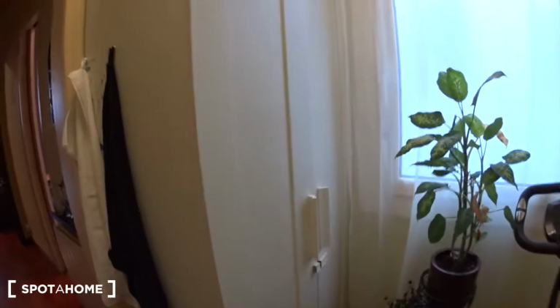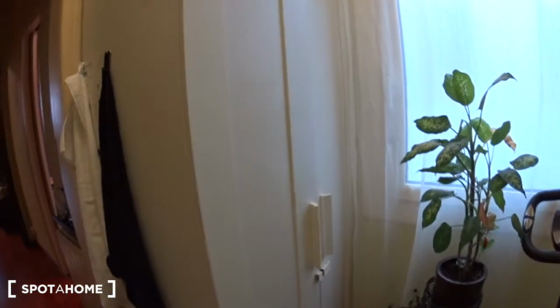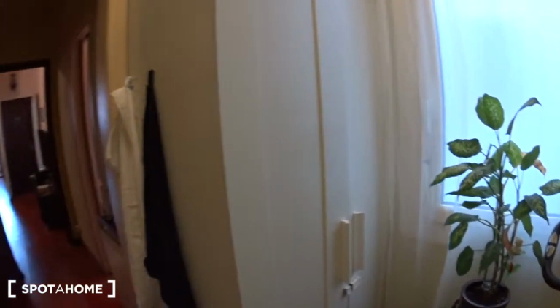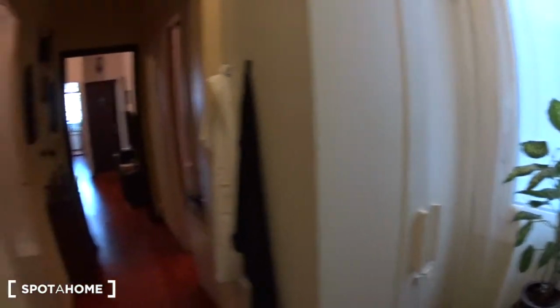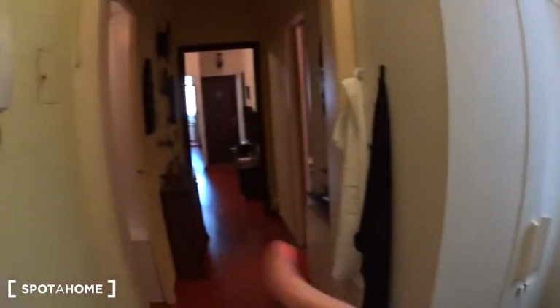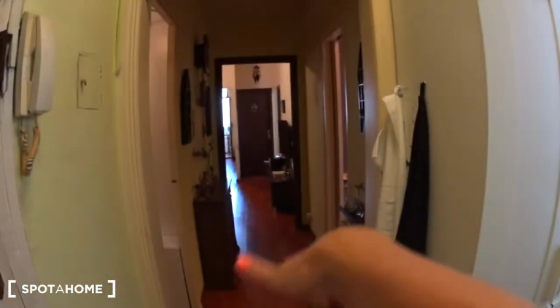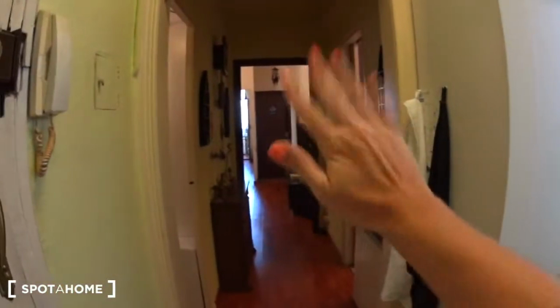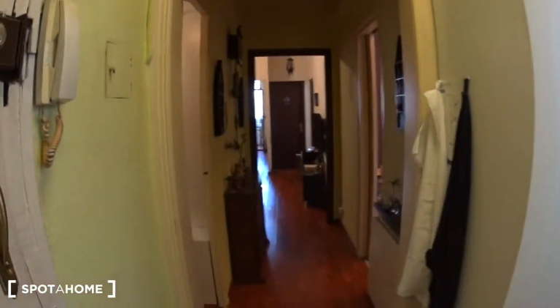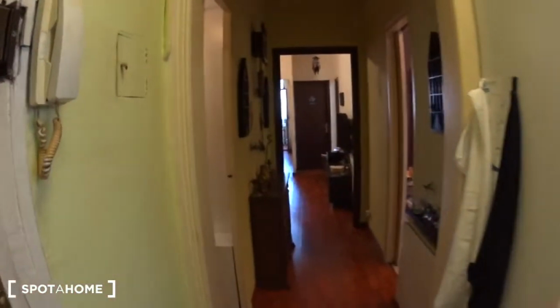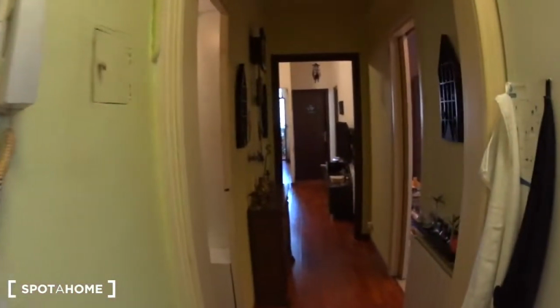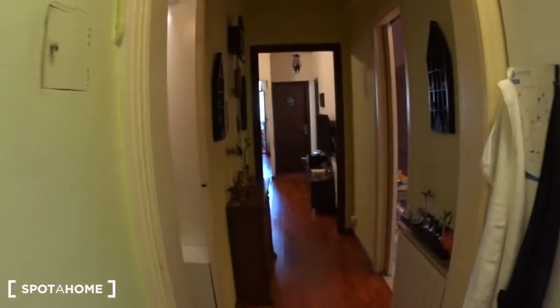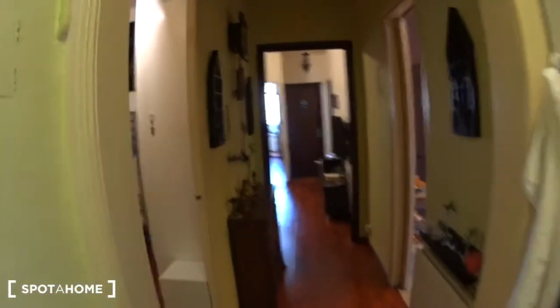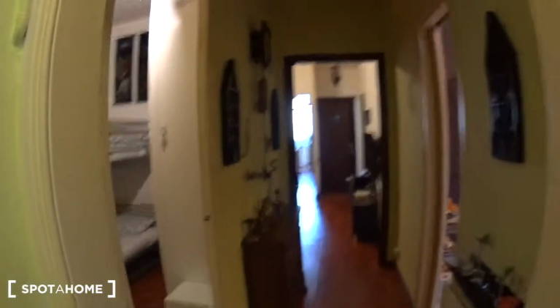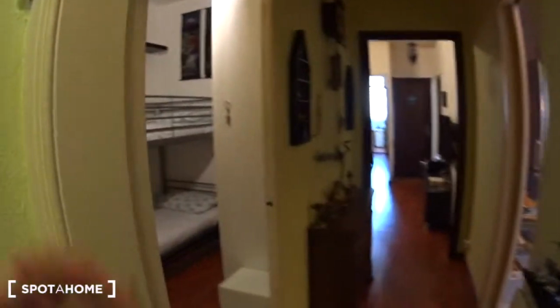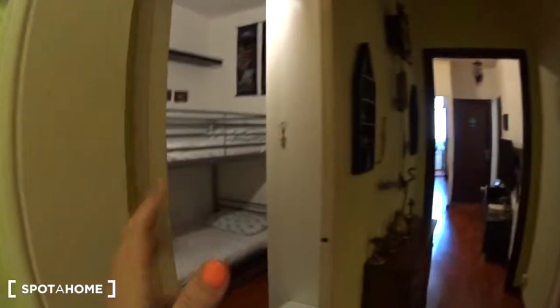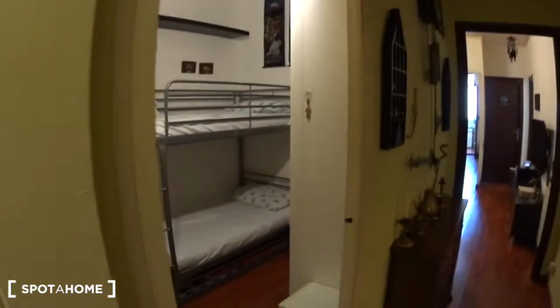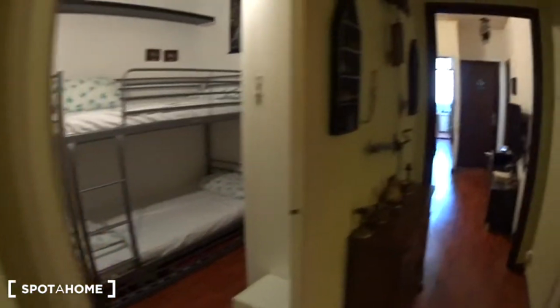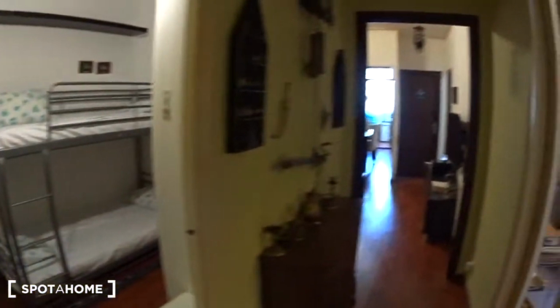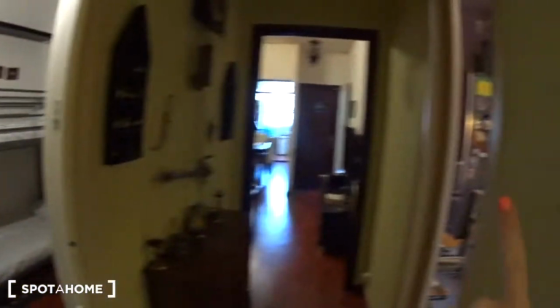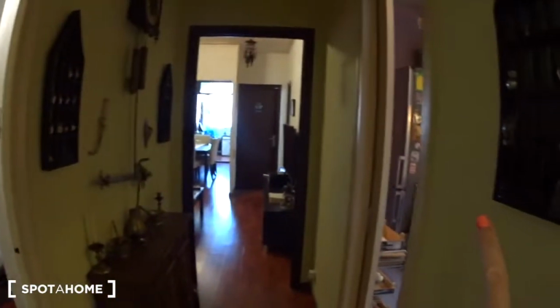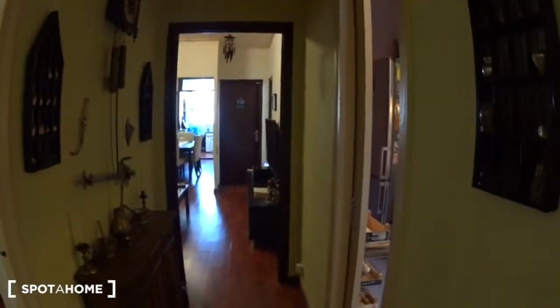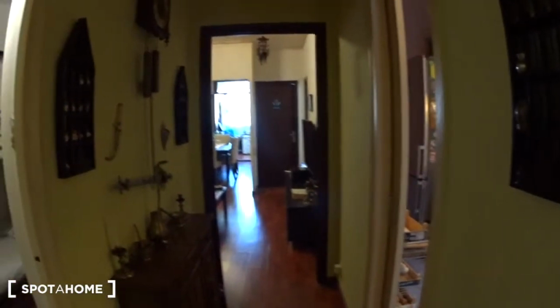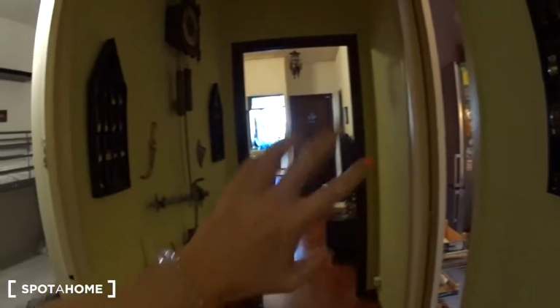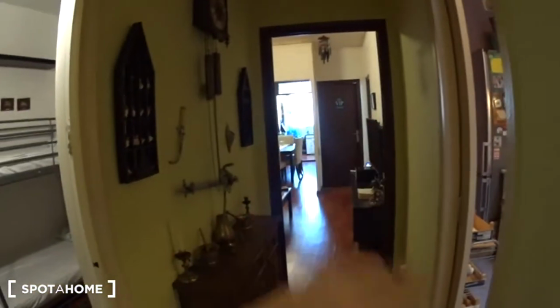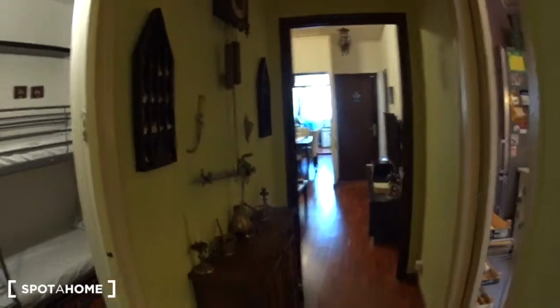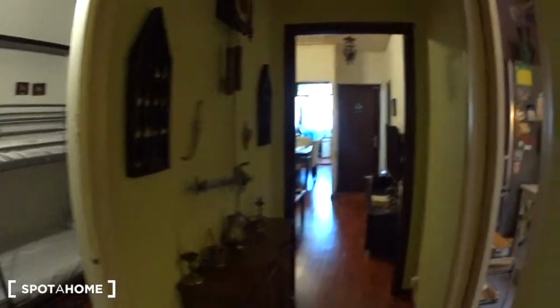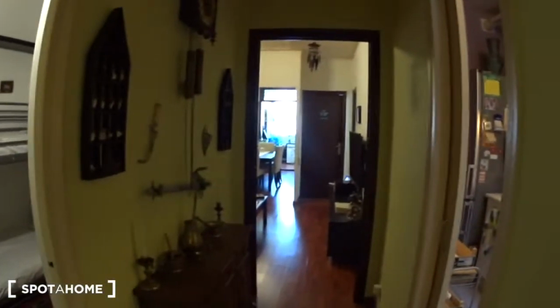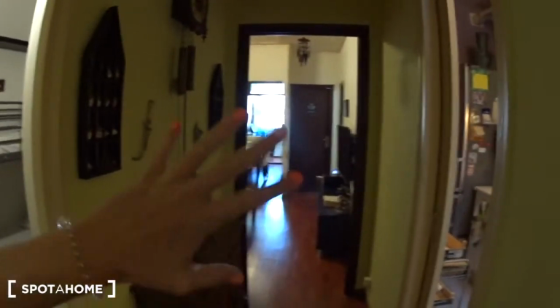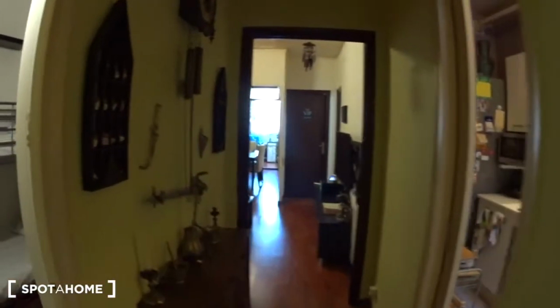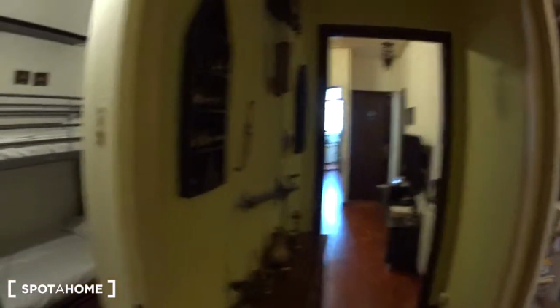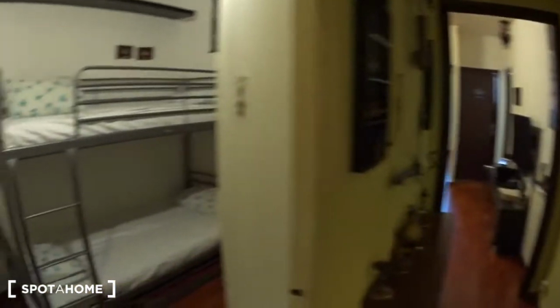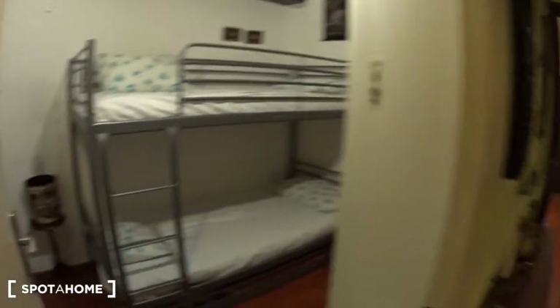Here there is a closet and then a corridor leading to the rest of the apartment. On the left is the bedroom to rent, on the right is the kitchen, and at the back you can see the living room, the bathroom, and the landlord's bedroom.